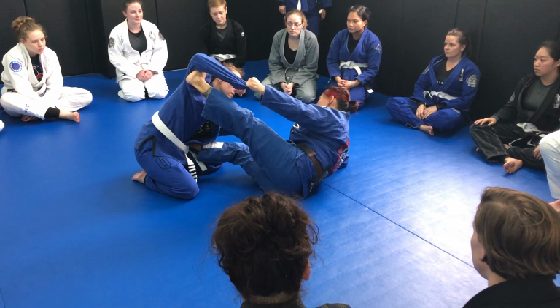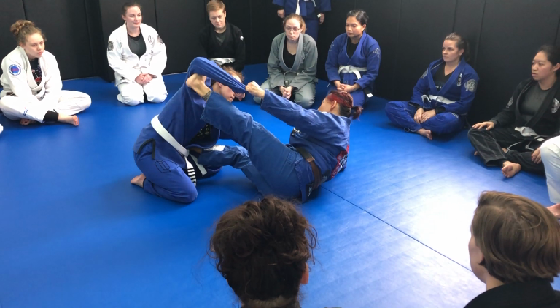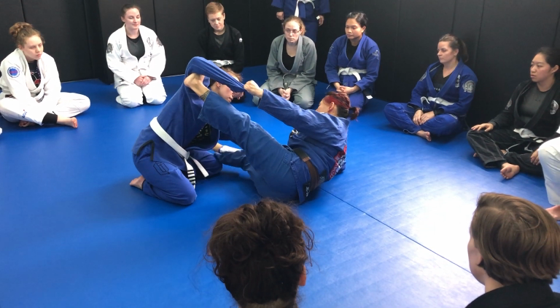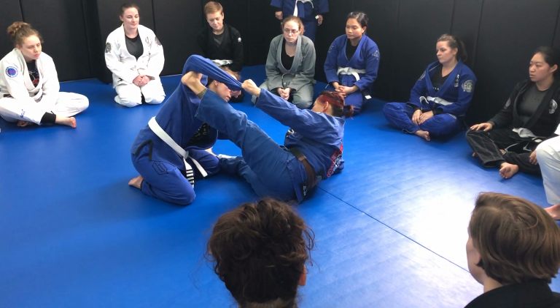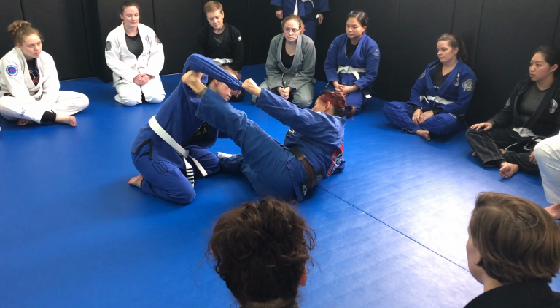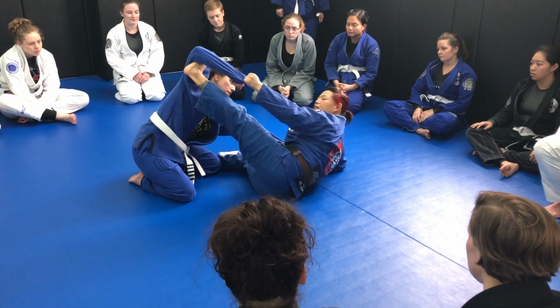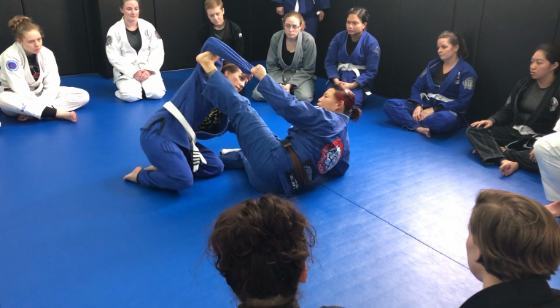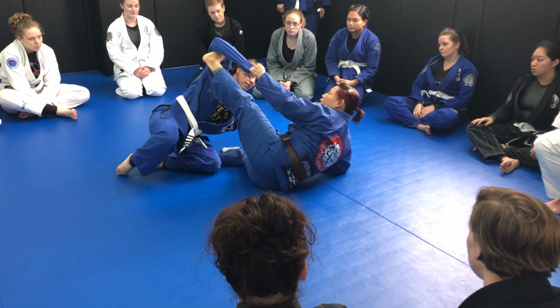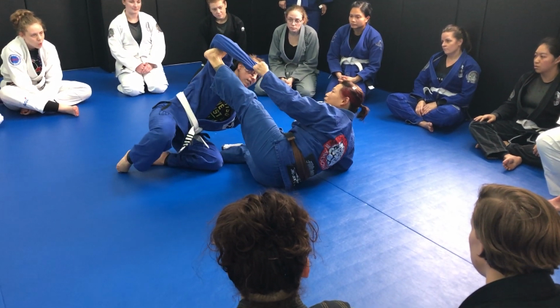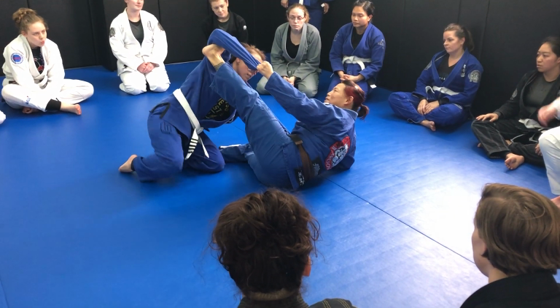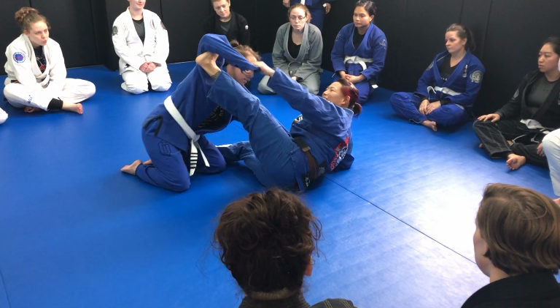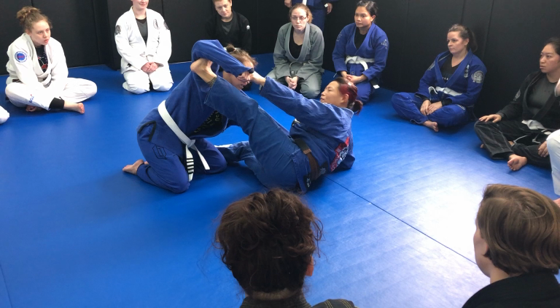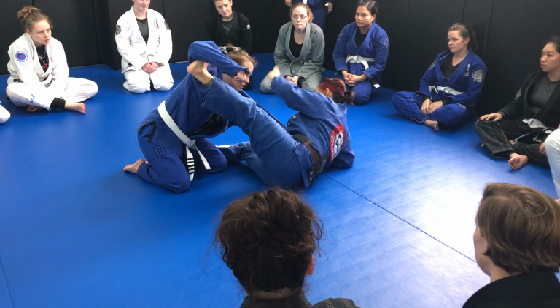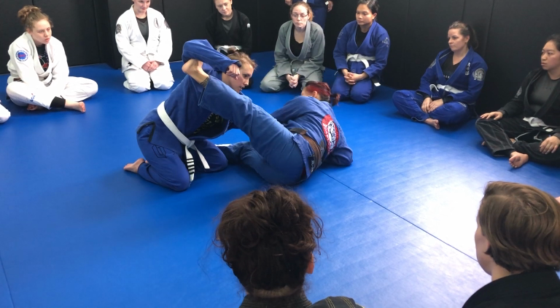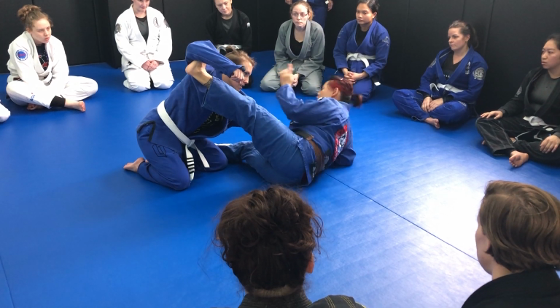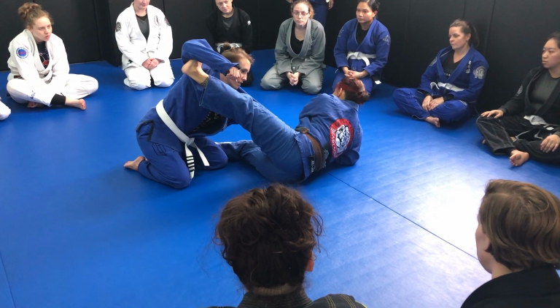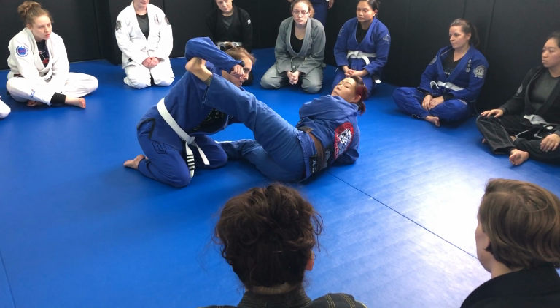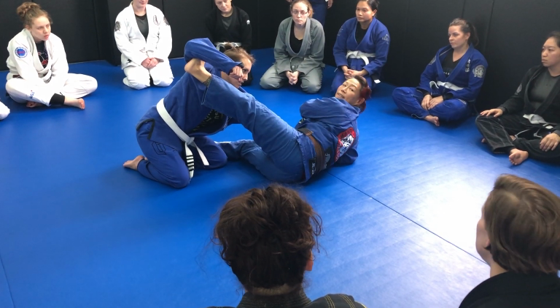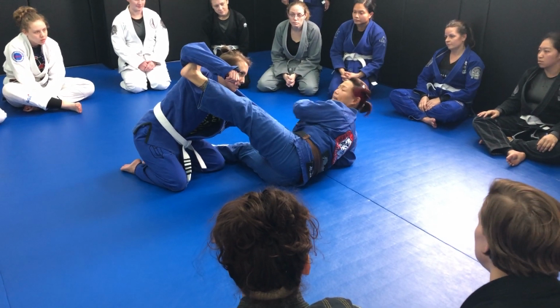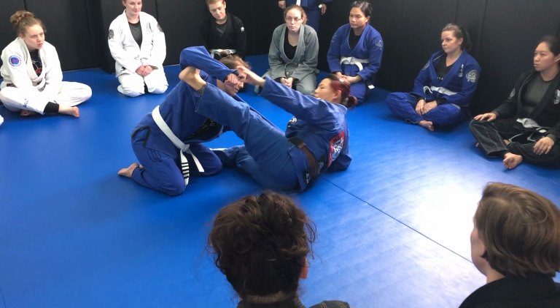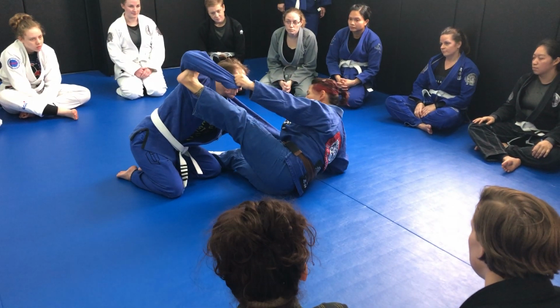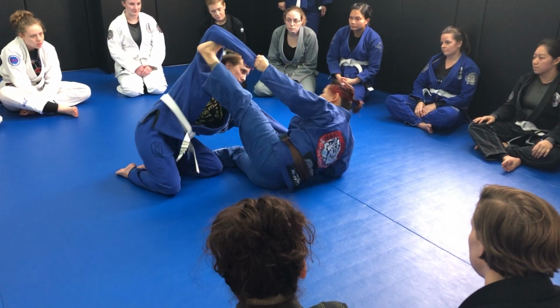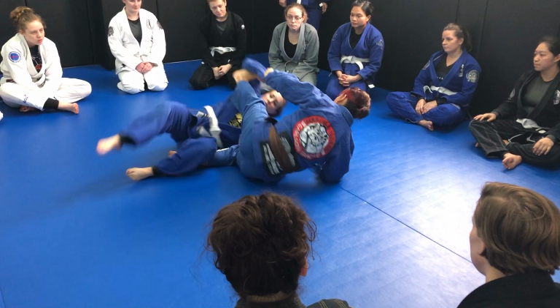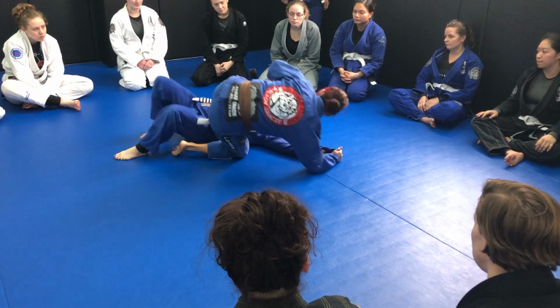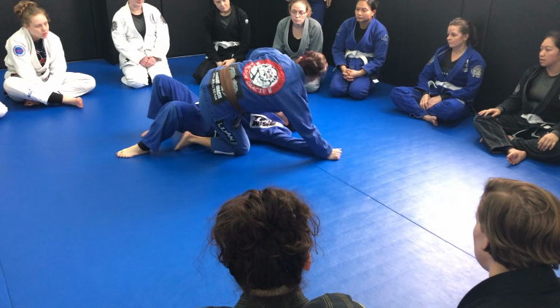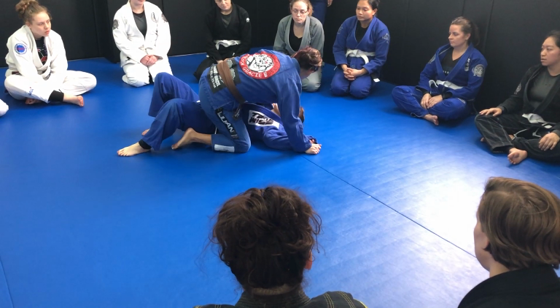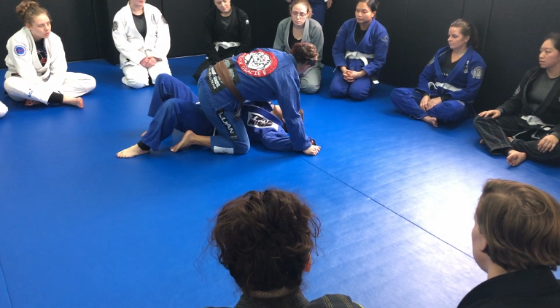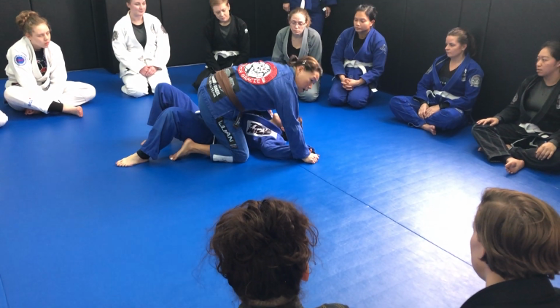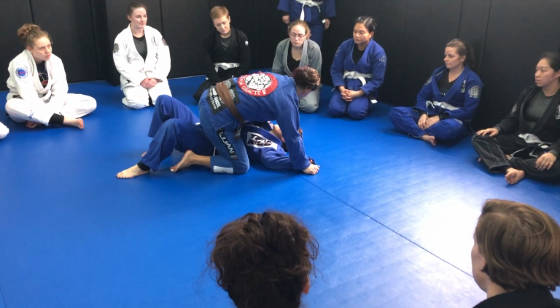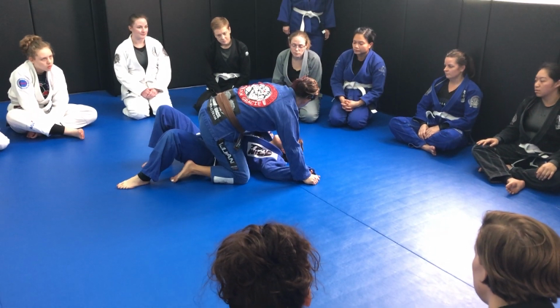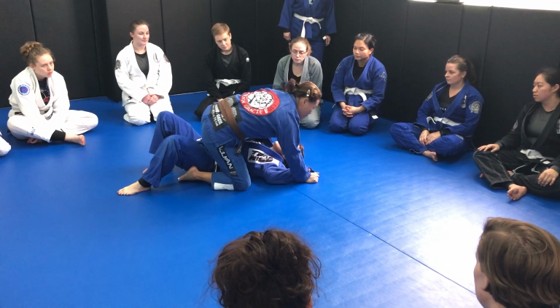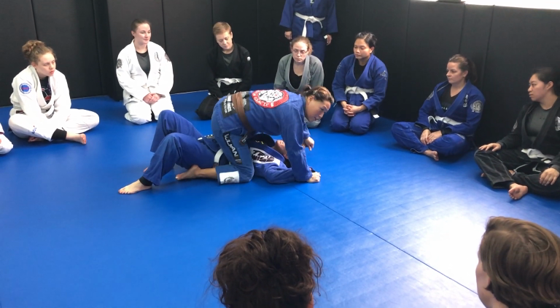I'm going to lower it. Now when I sweep her, this foot is not going to be here. That foot is going to stay on her bicep until I melt her.